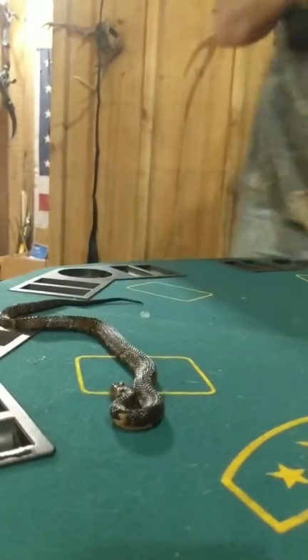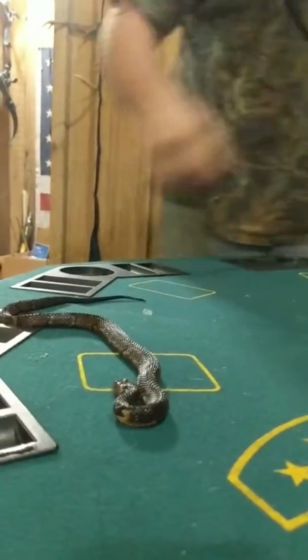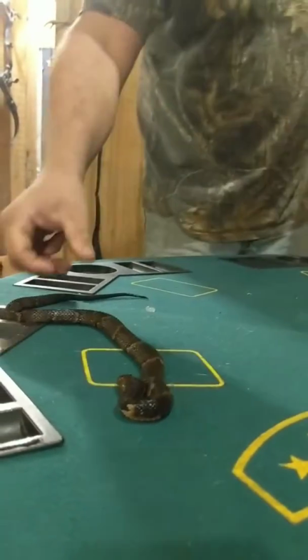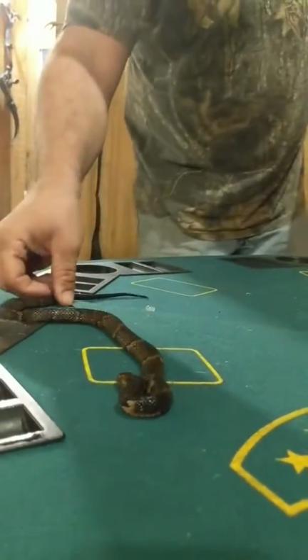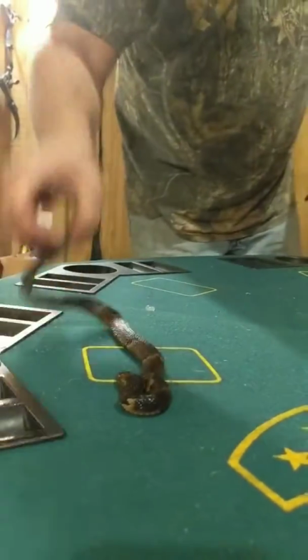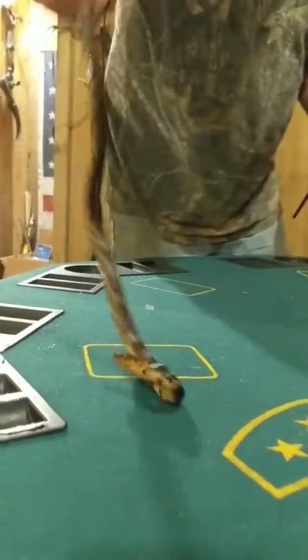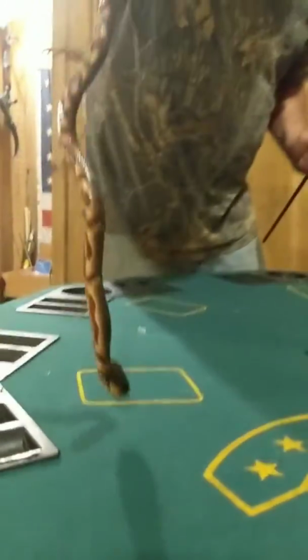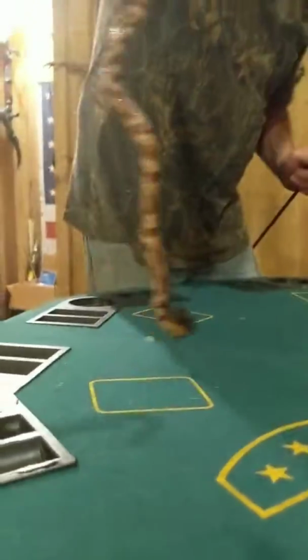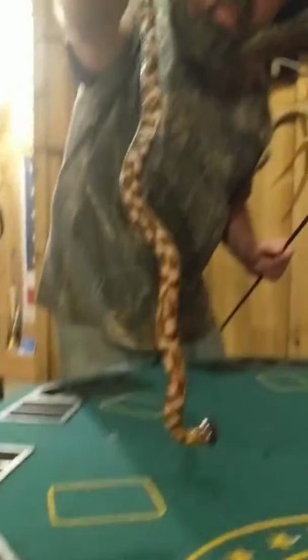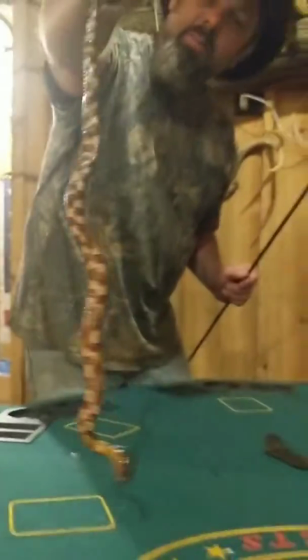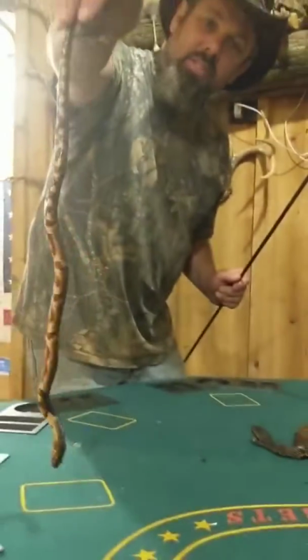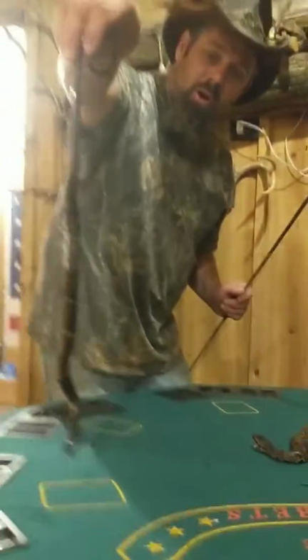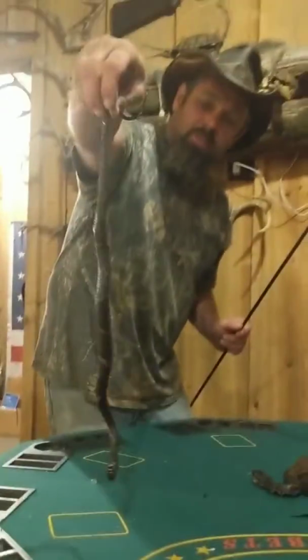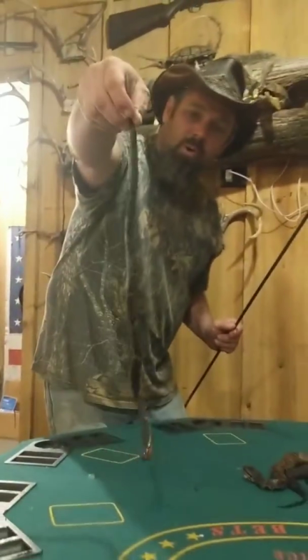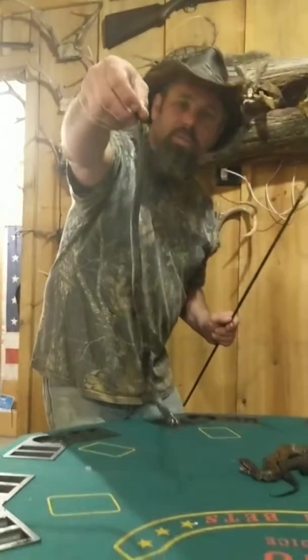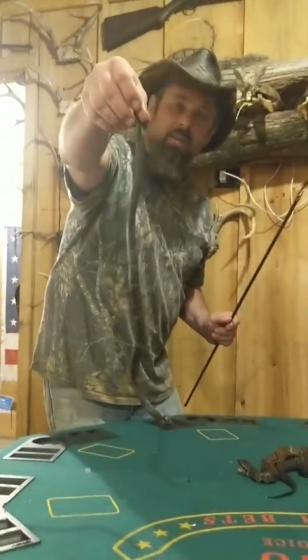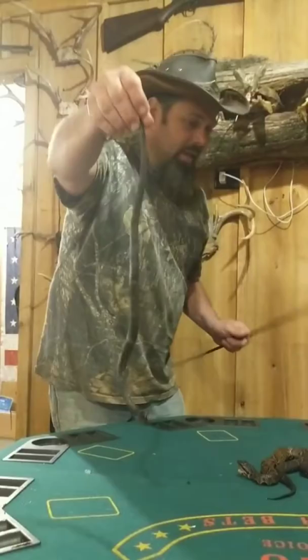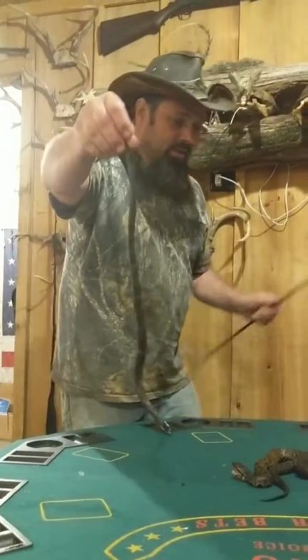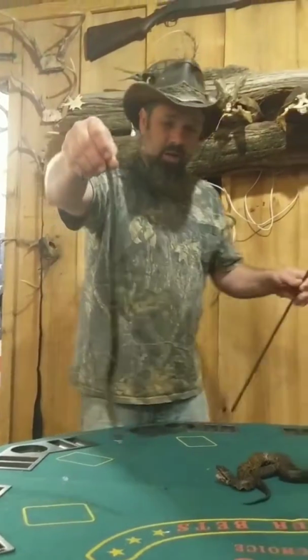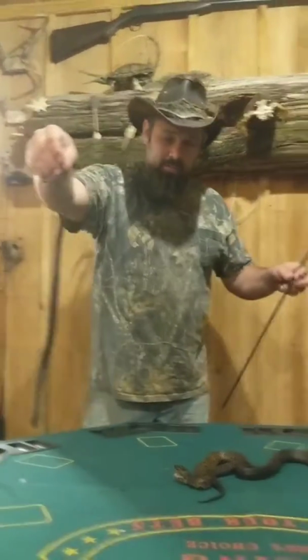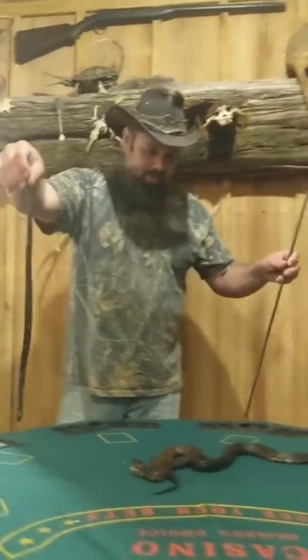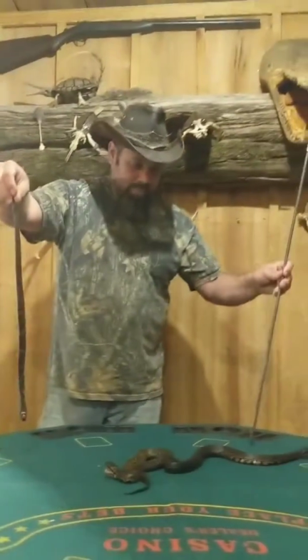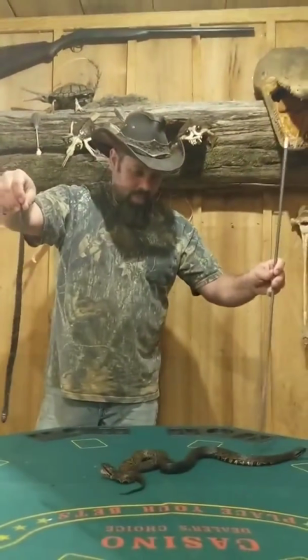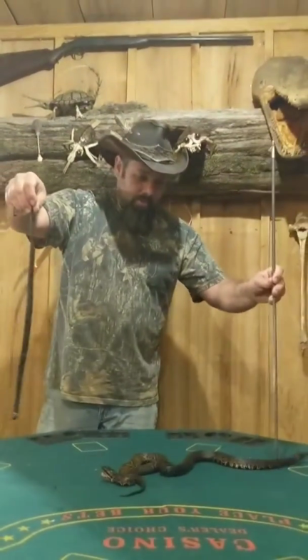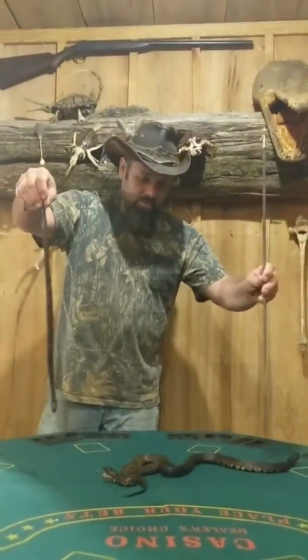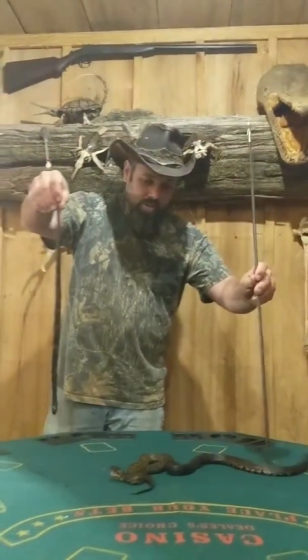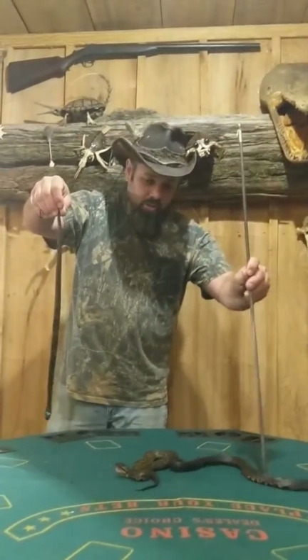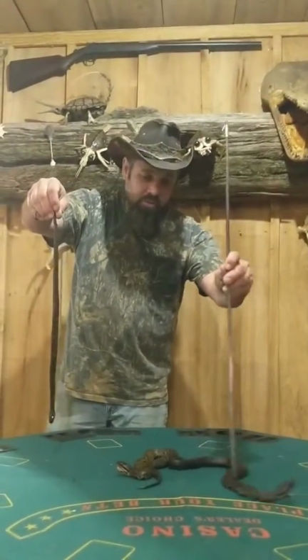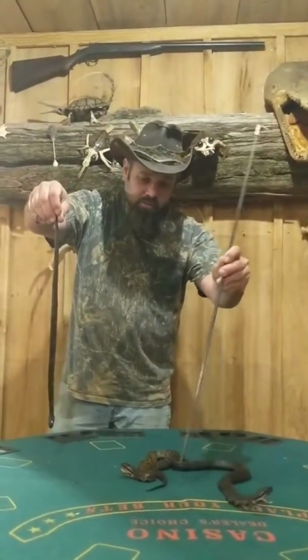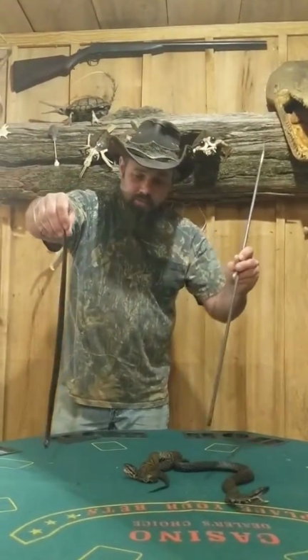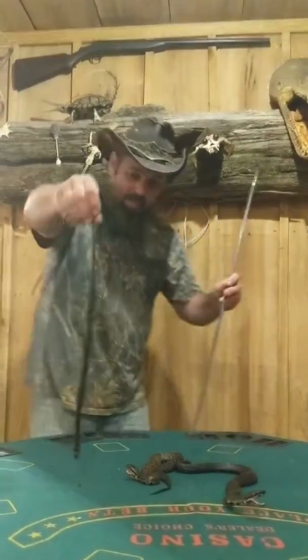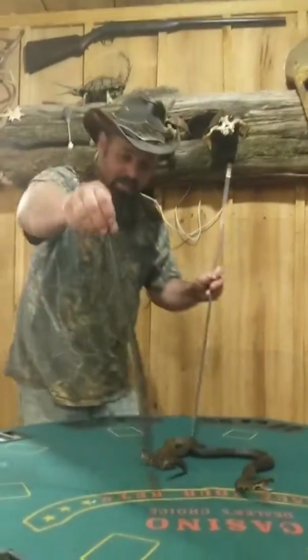And everybody says, oh, it's a cottonmouth — kill him. But this is a harmless little water snake. Doesn't hurt anybody. Just kind of showing you the different types of snakes.